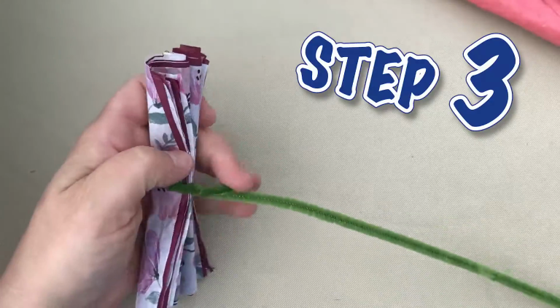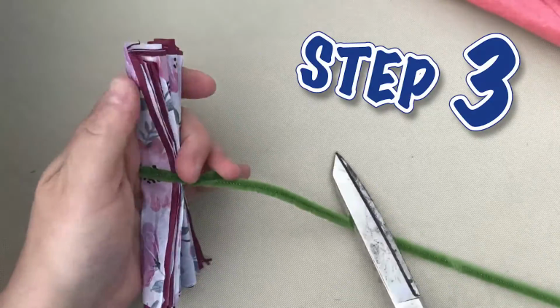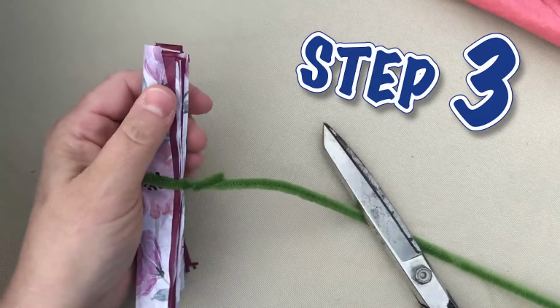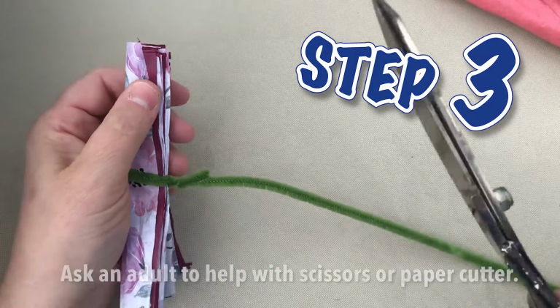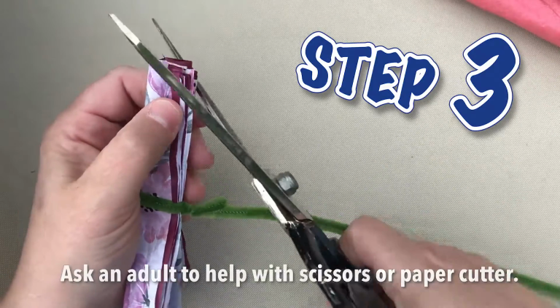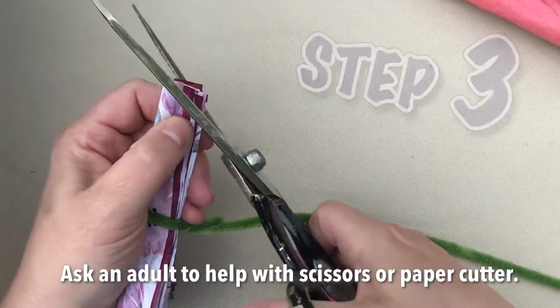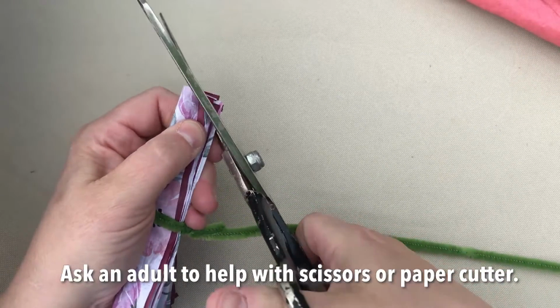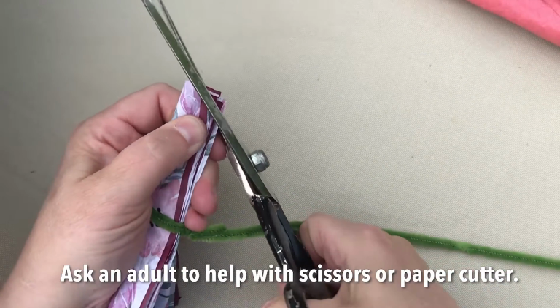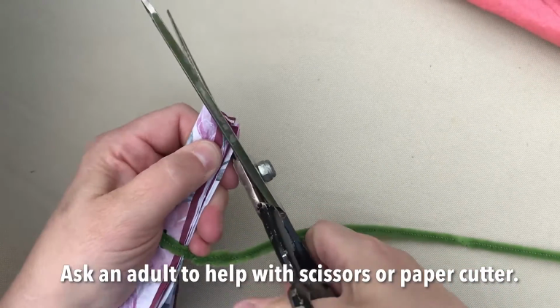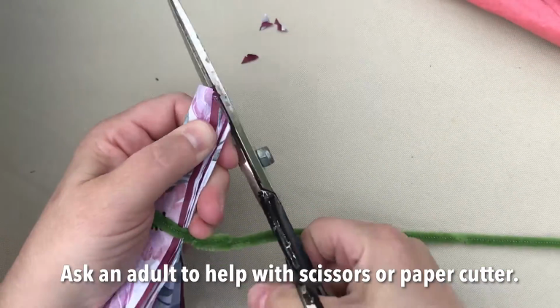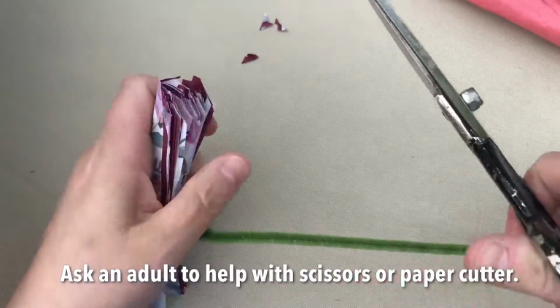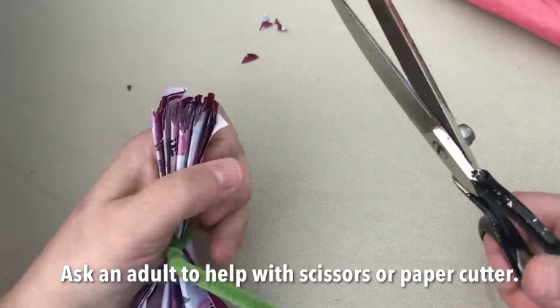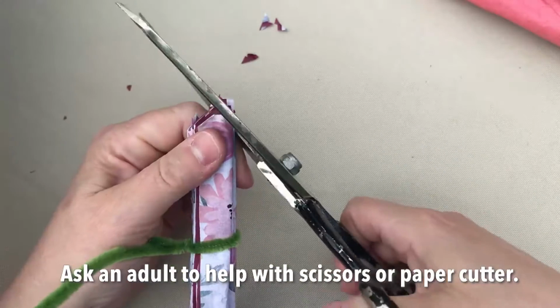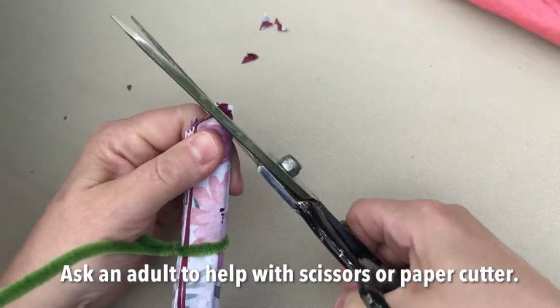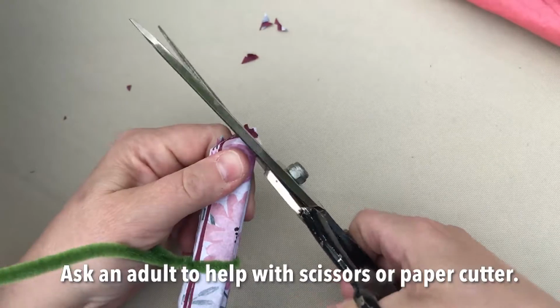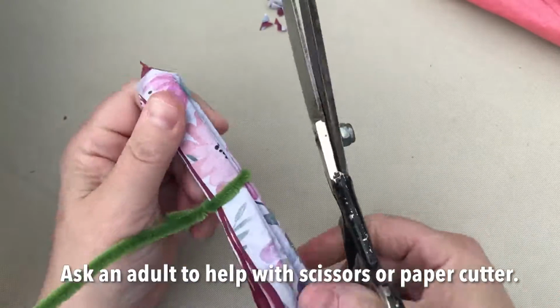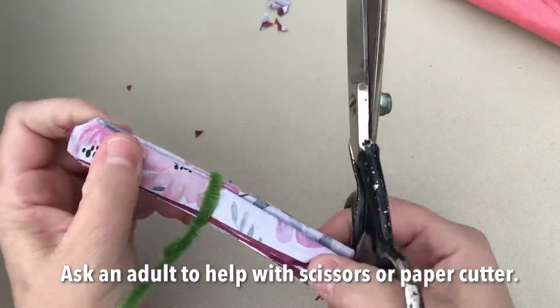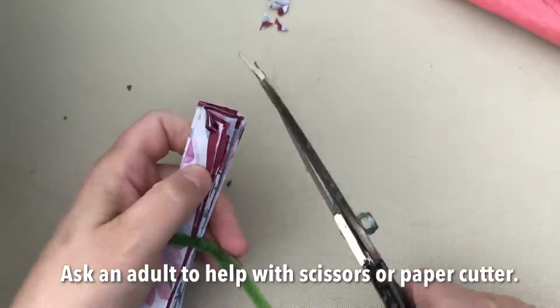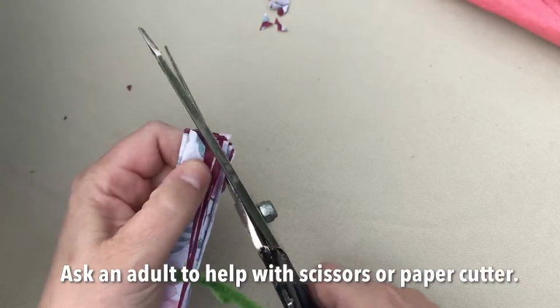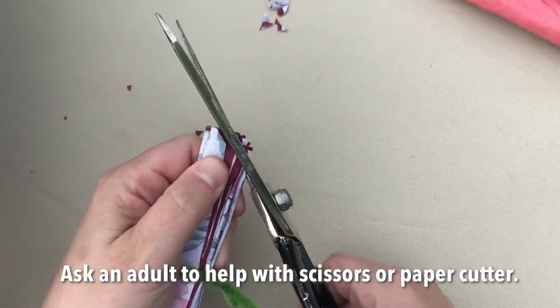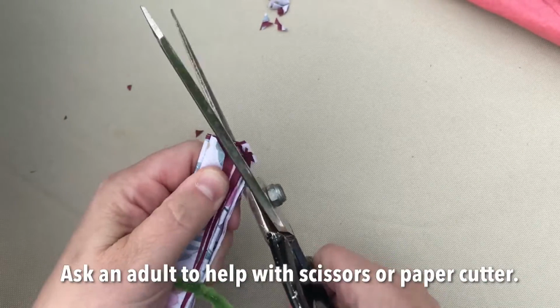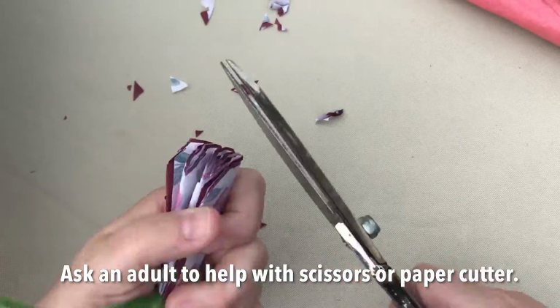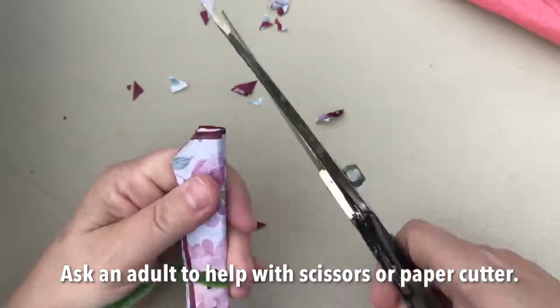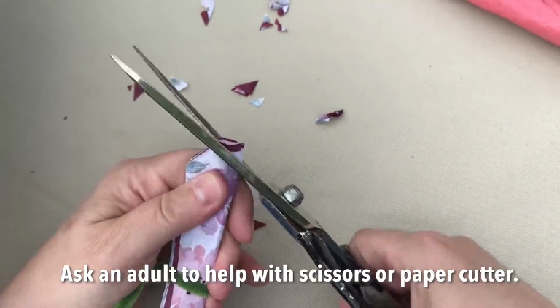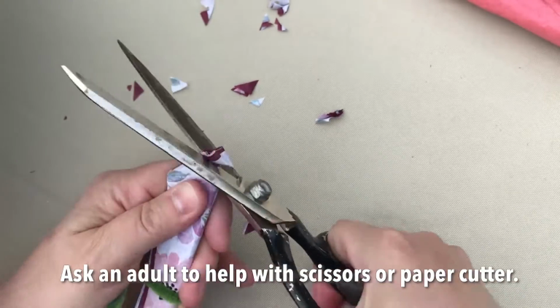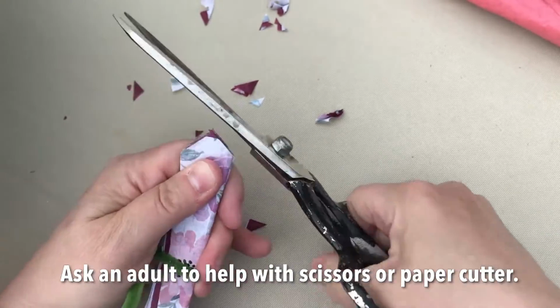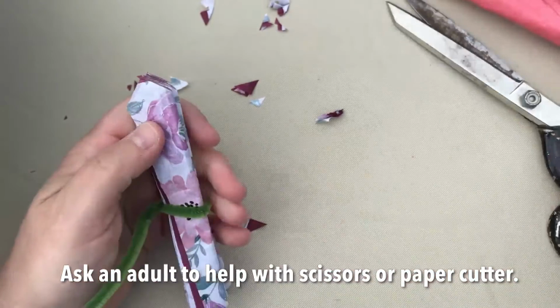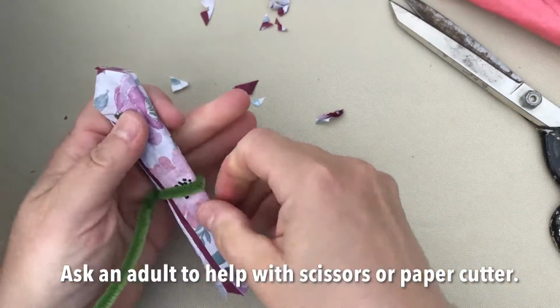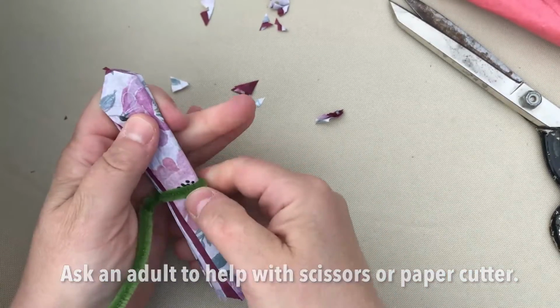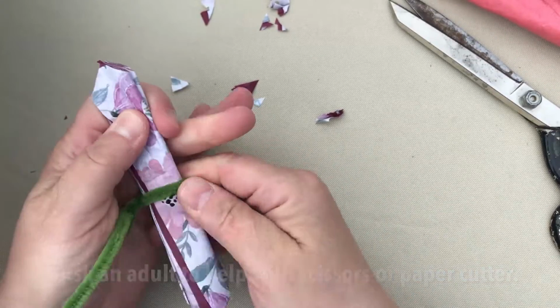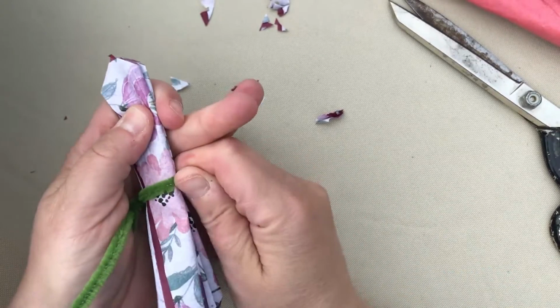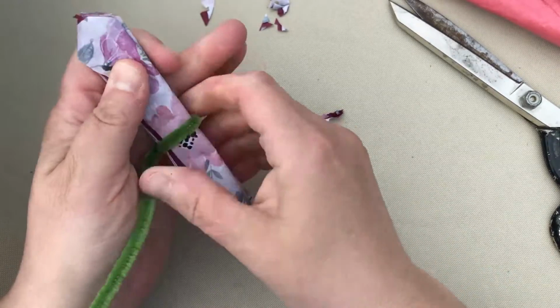Then a little tip — you don't have to do this, but you can cut edges on both sides like this.